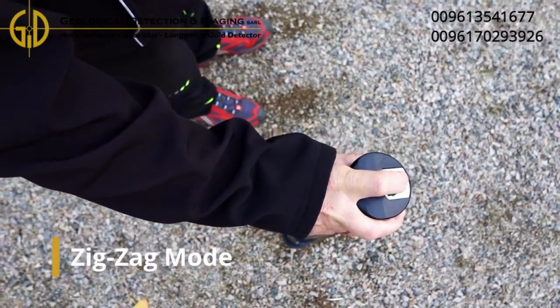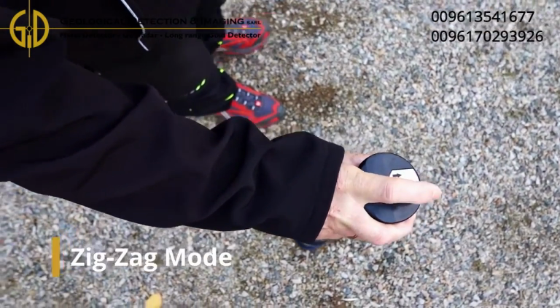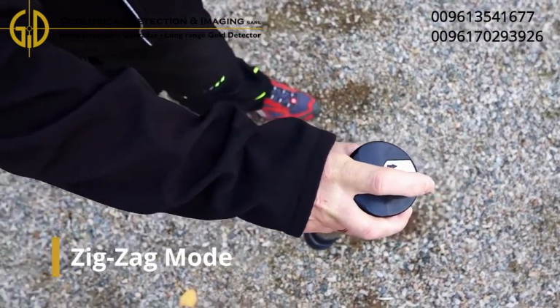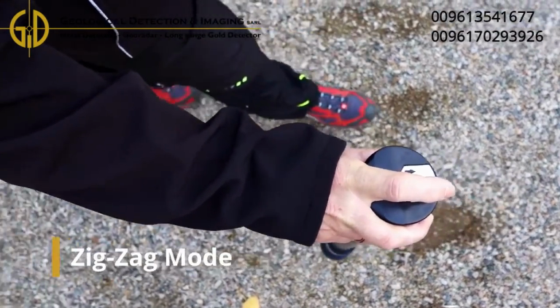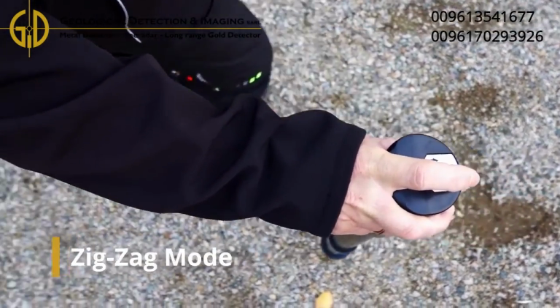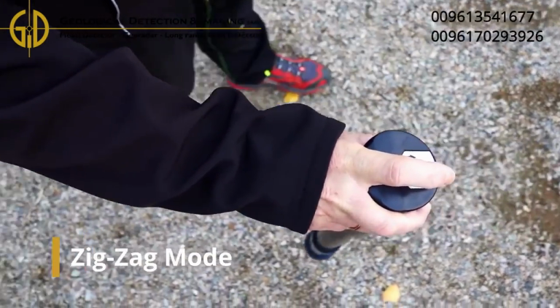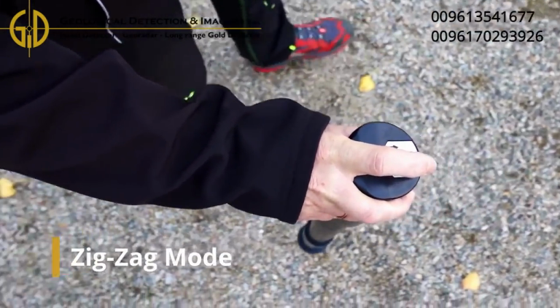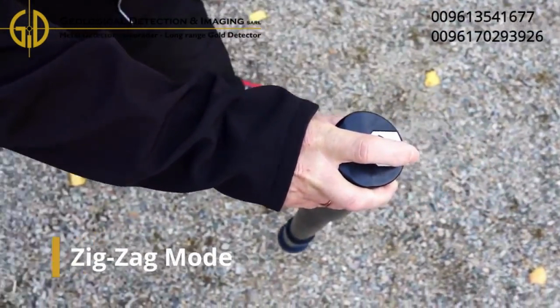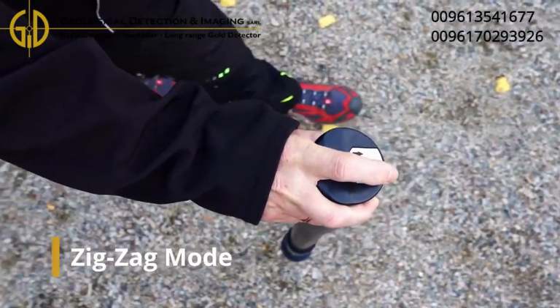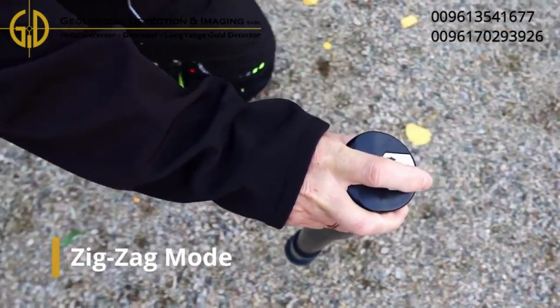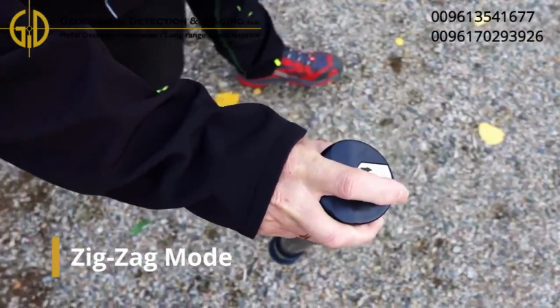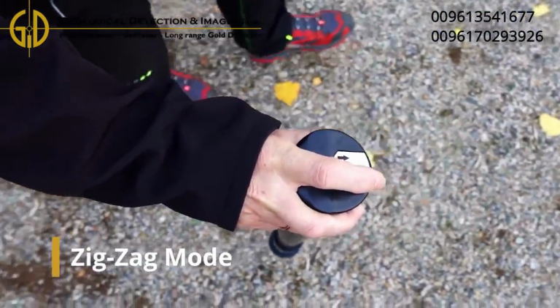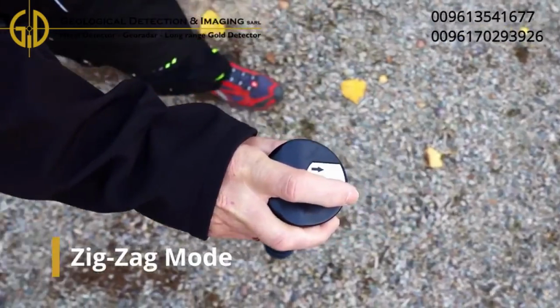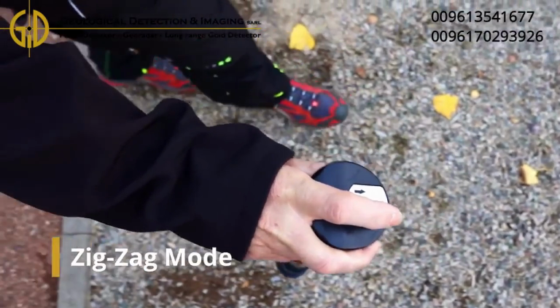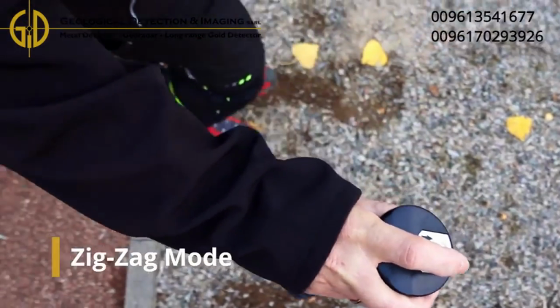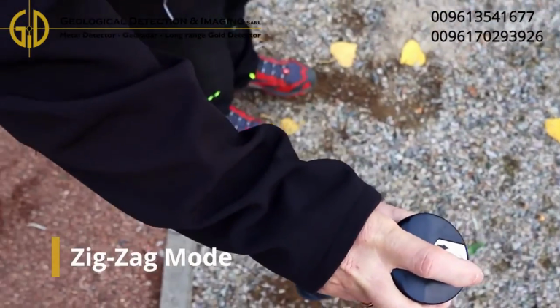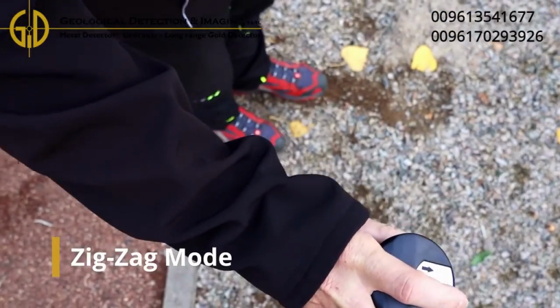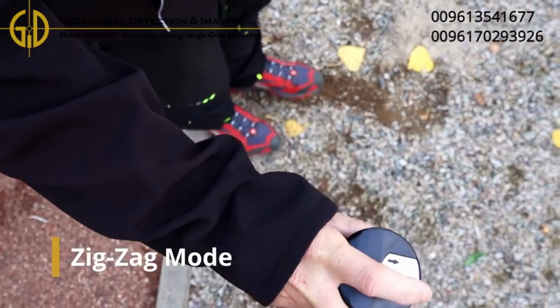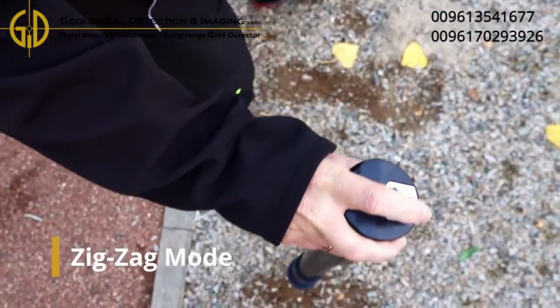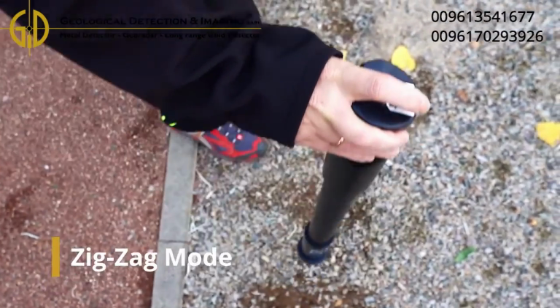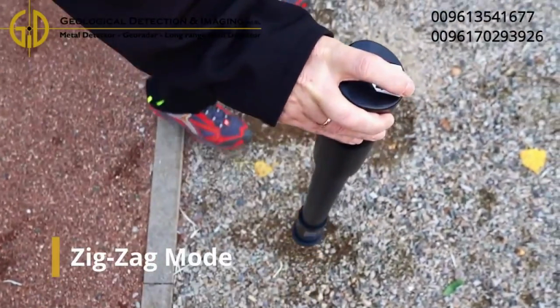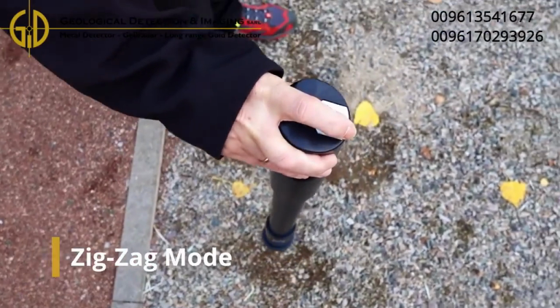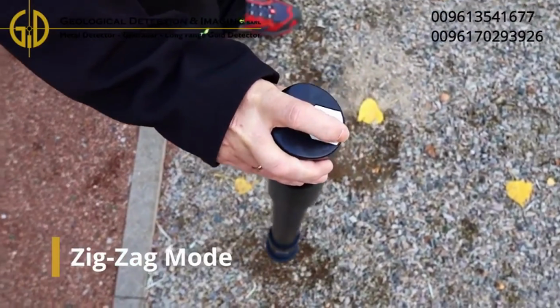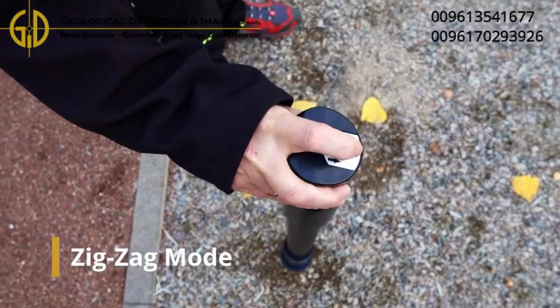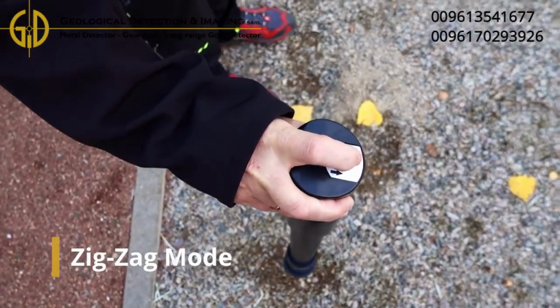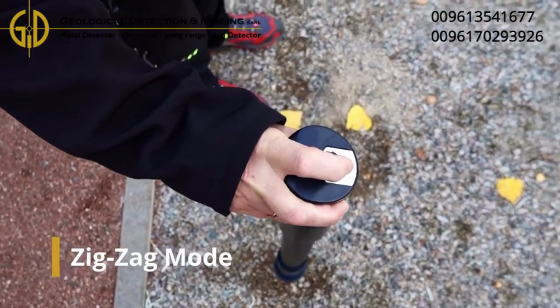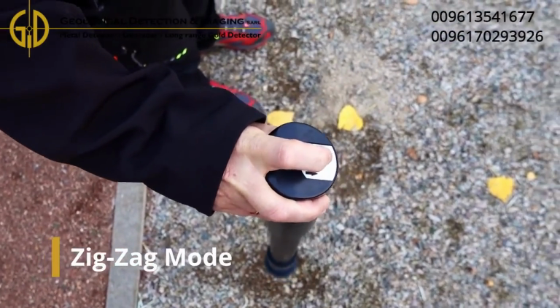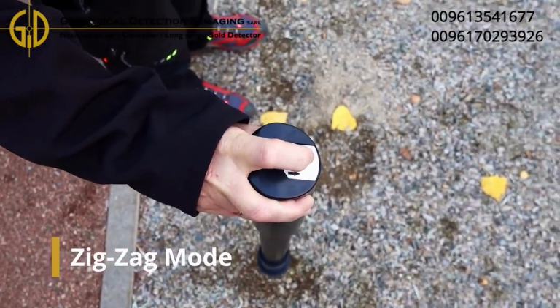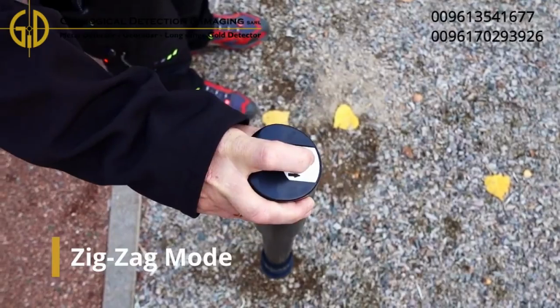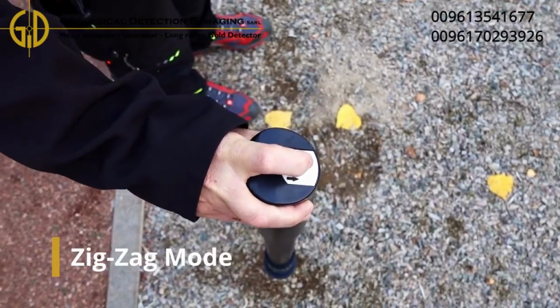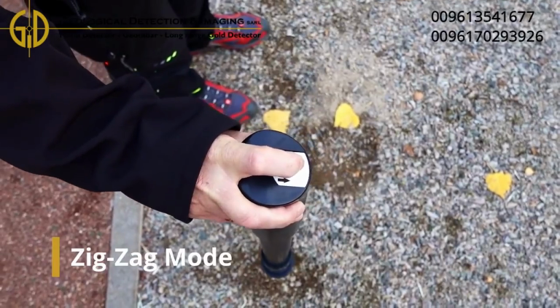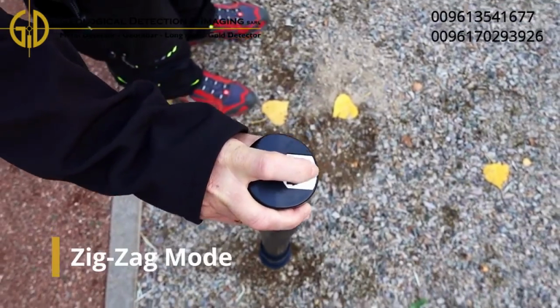Perform your scan line by line, always heading in the same direction. In this way you can keep the speed and the distances quite easily.